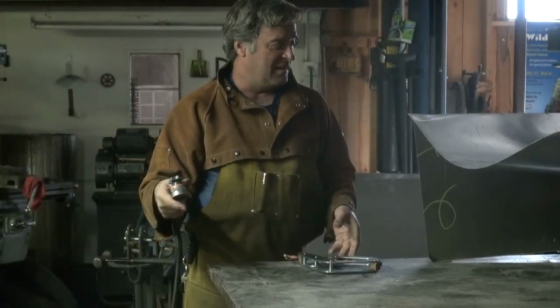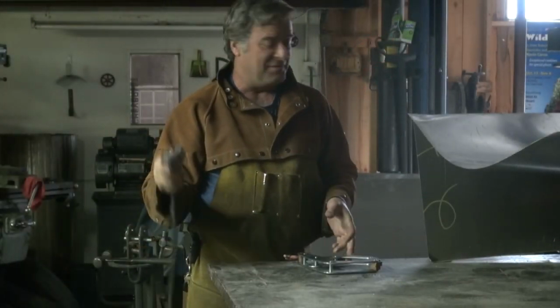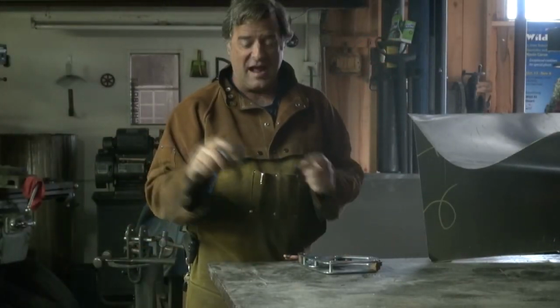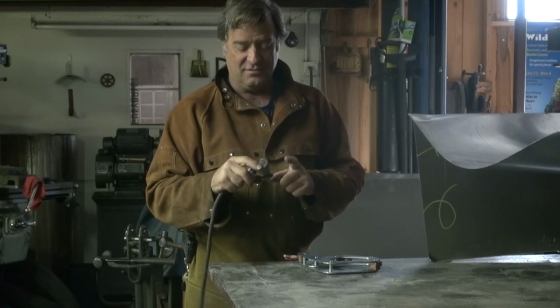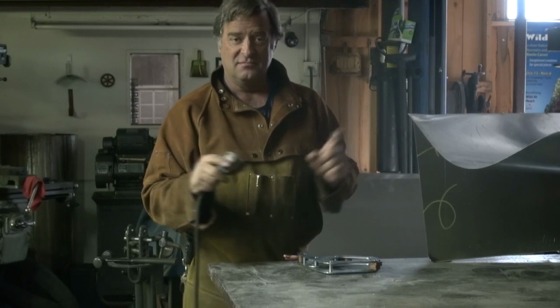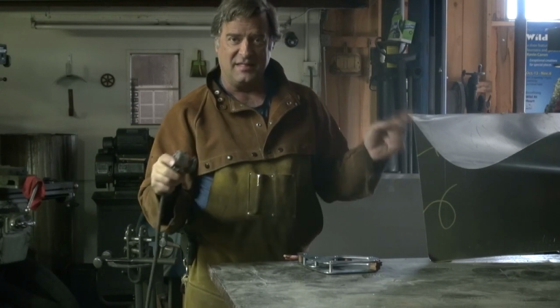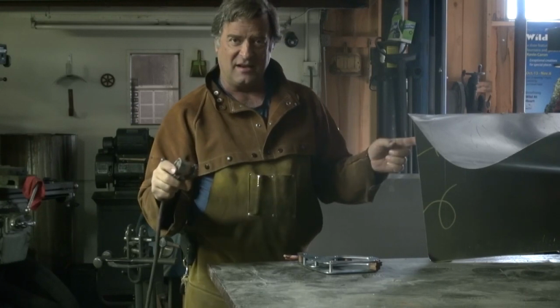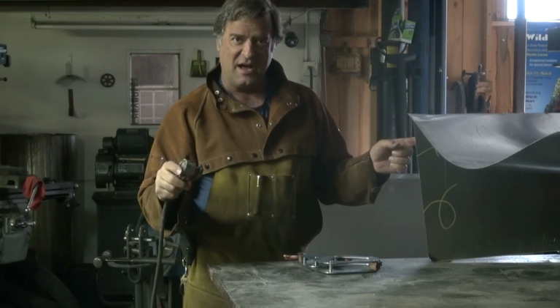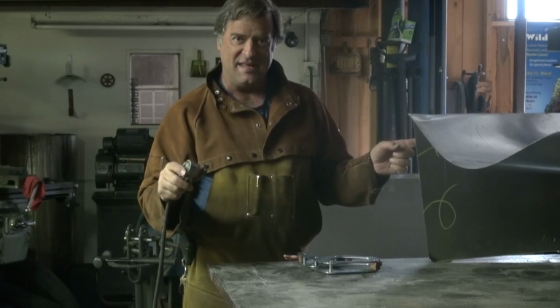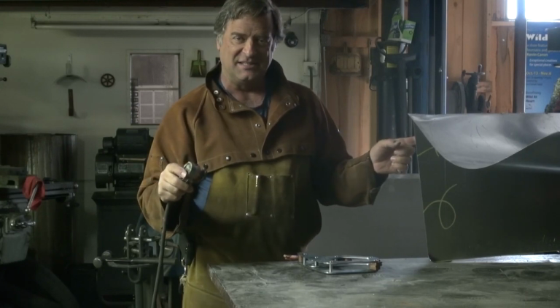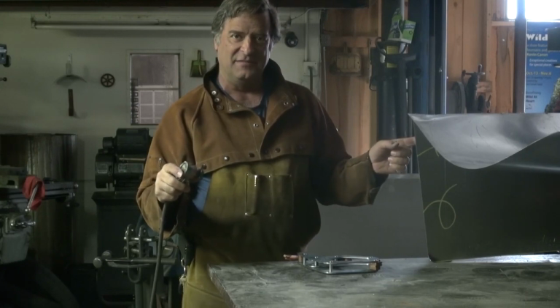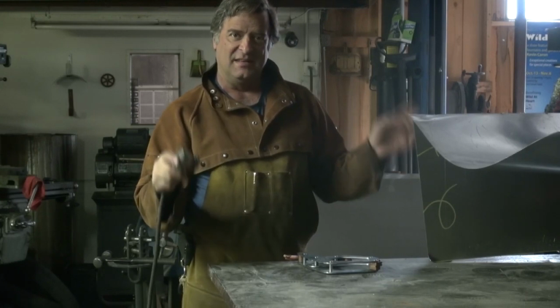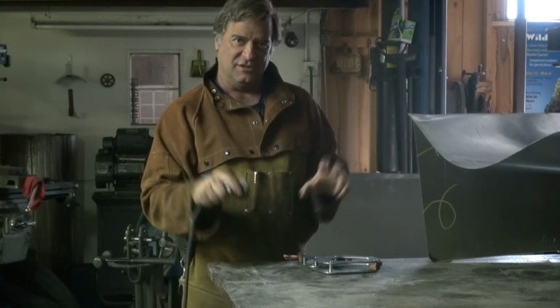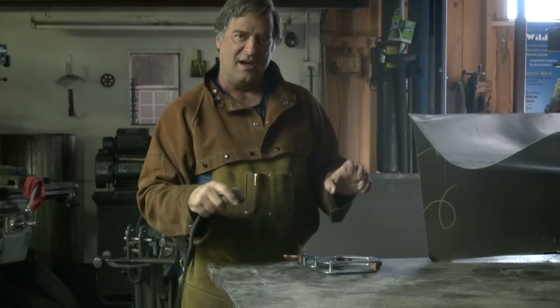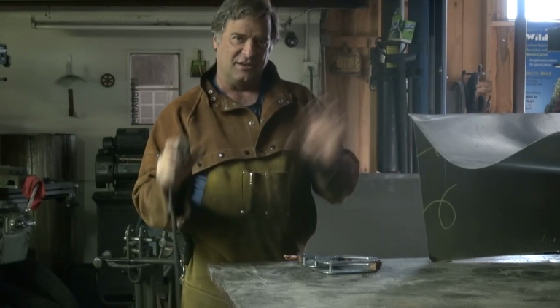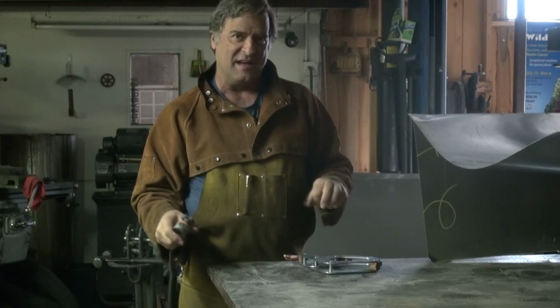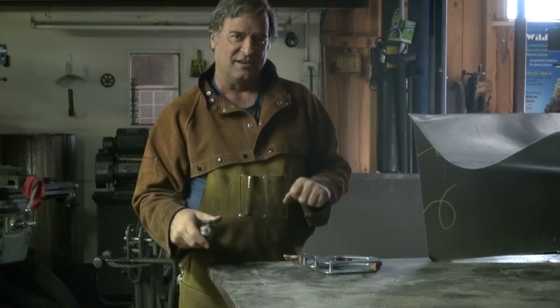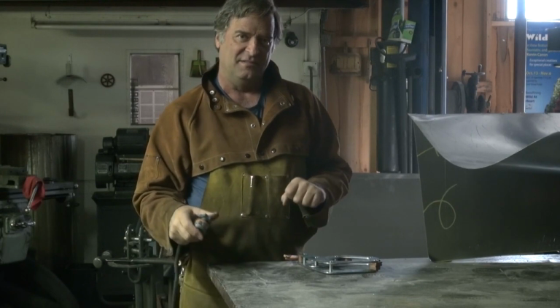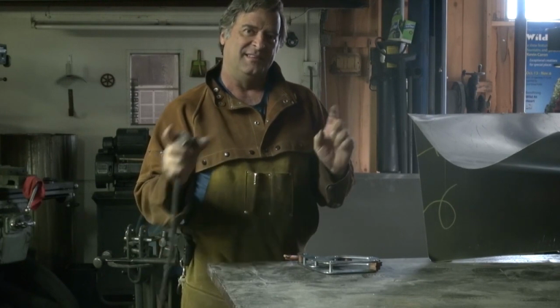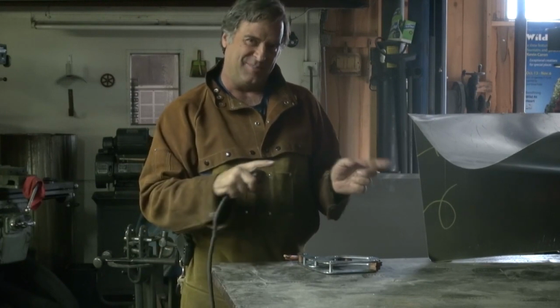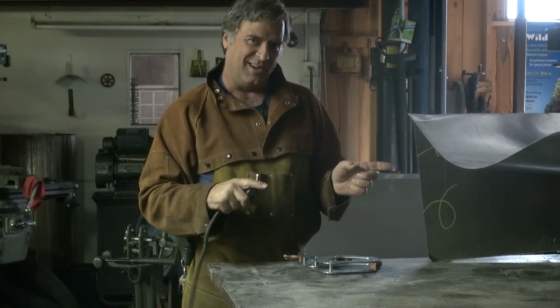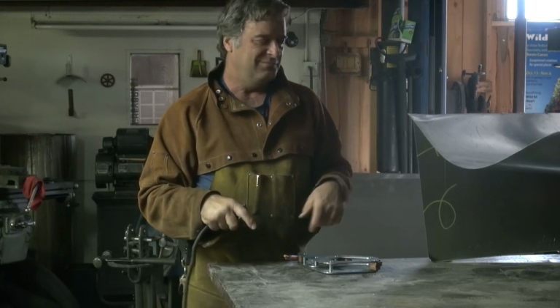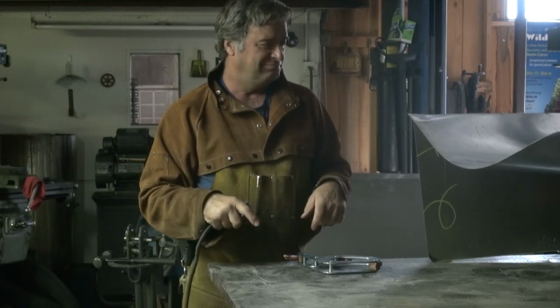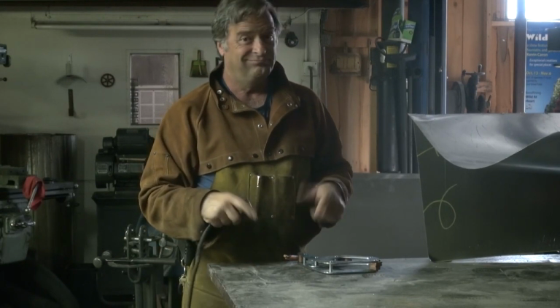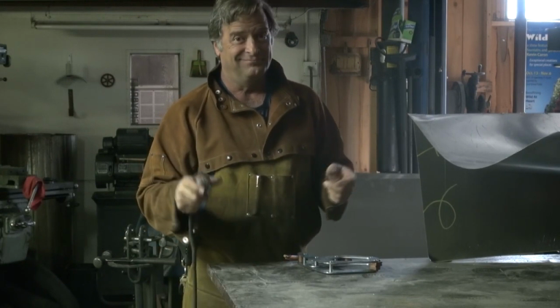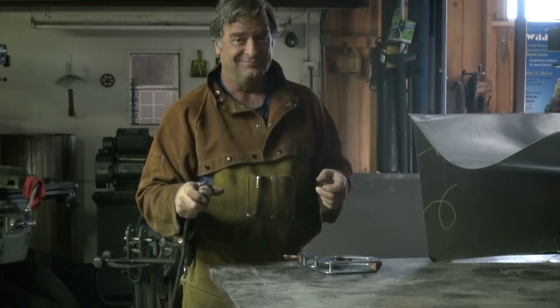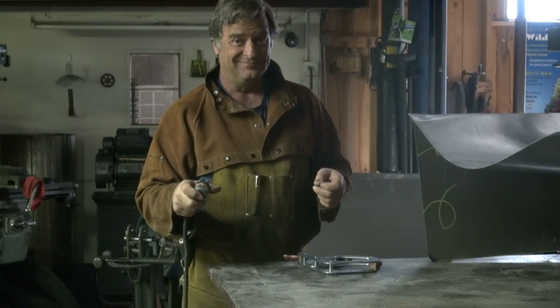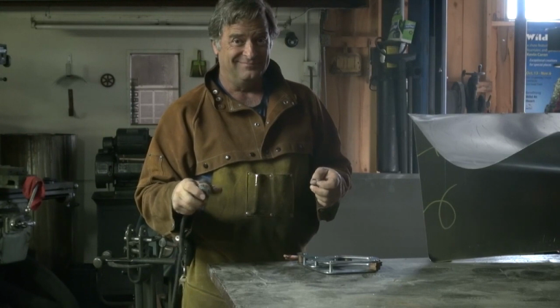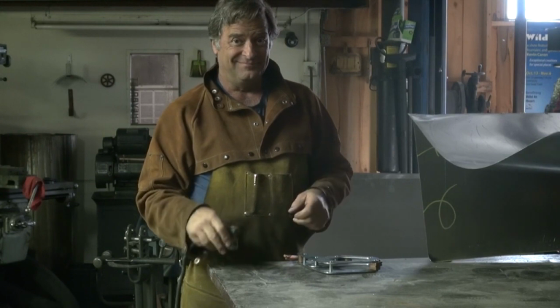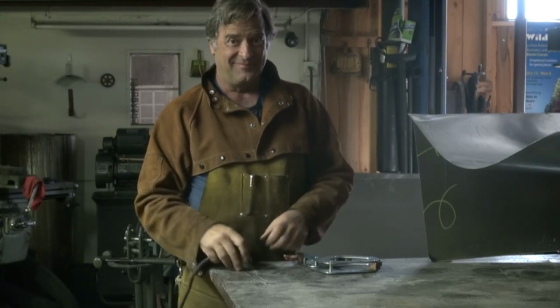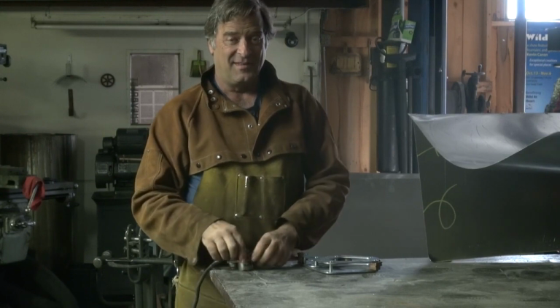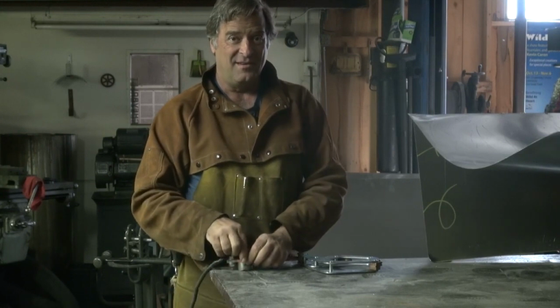Having the ground on the metal, on your piece itself, you've got a good ground. You've got a good path for the current, and you get a better weld. Now, most people have a clamp ground anyhow, don't they?